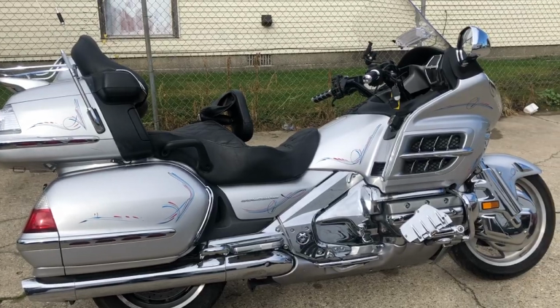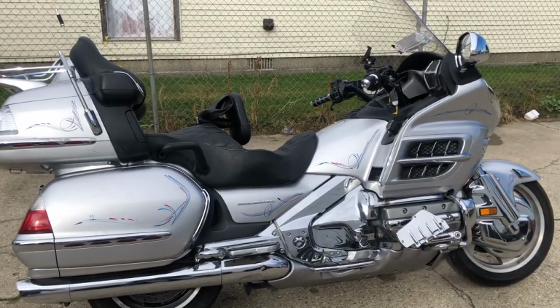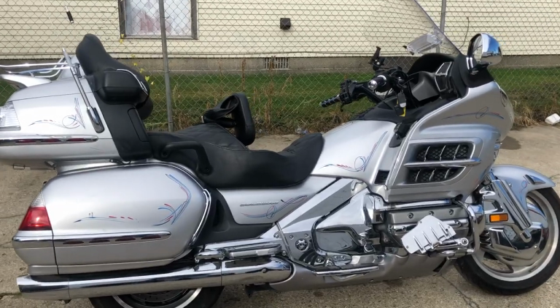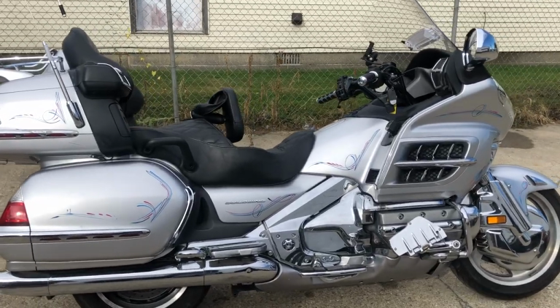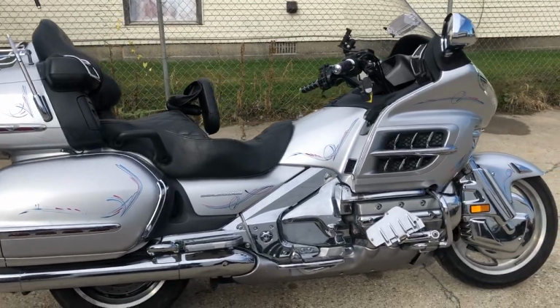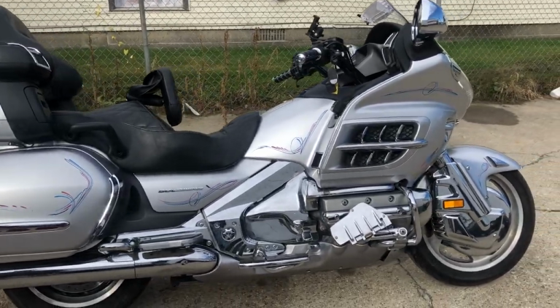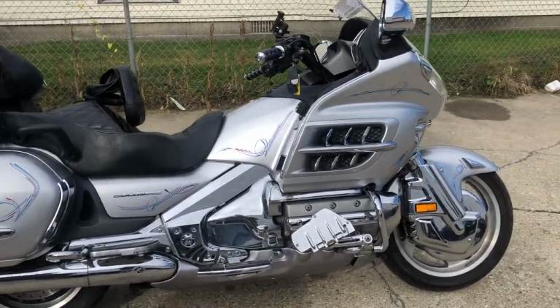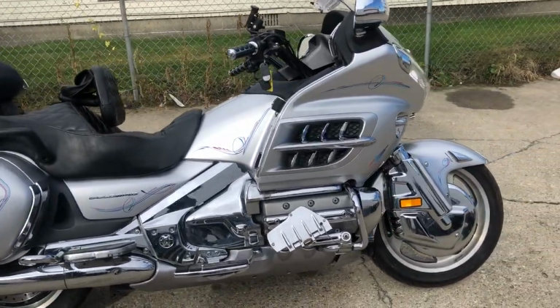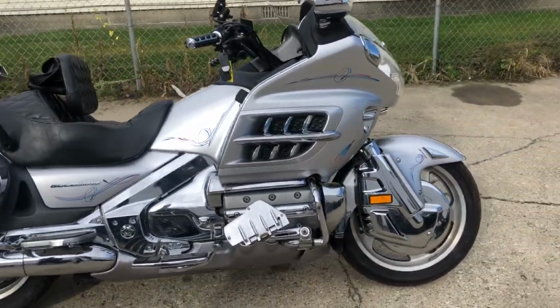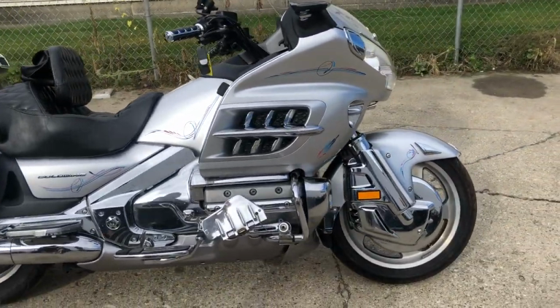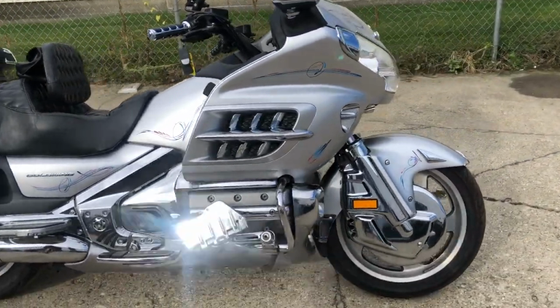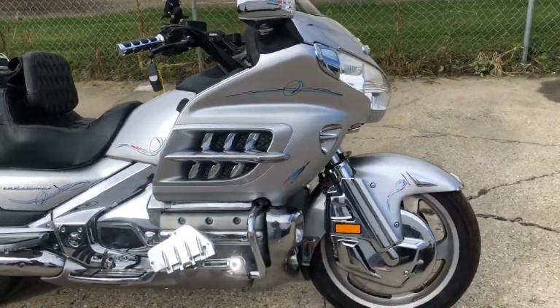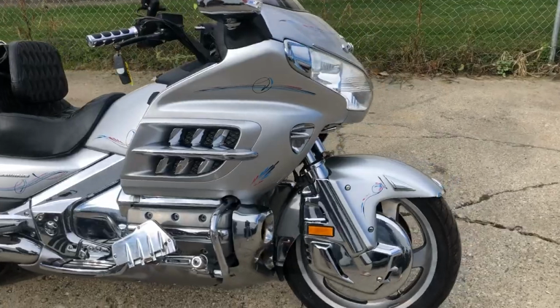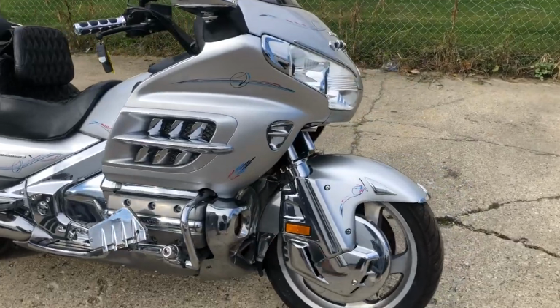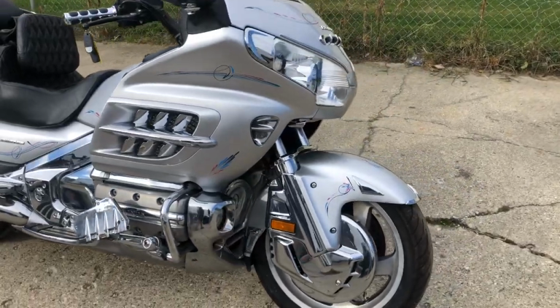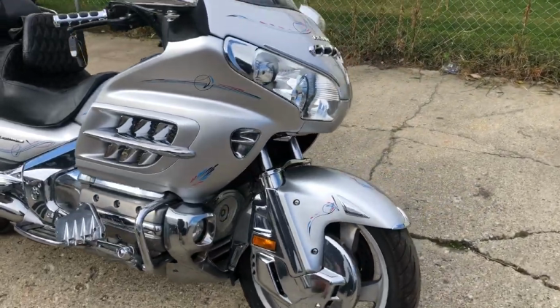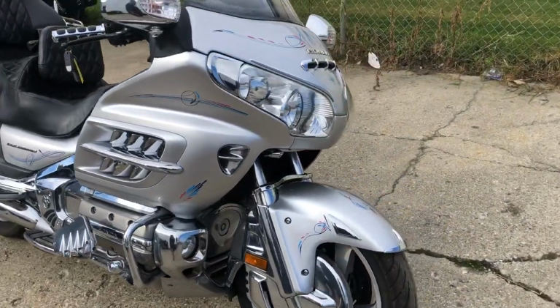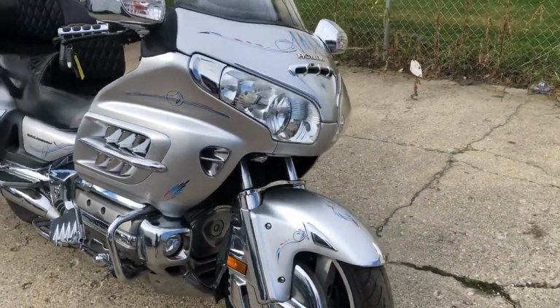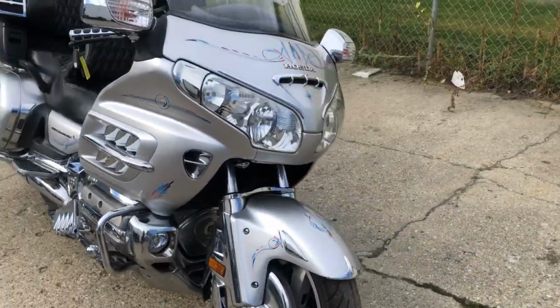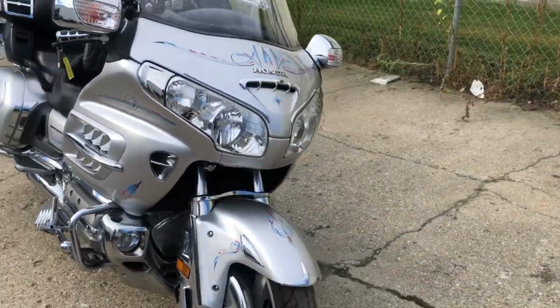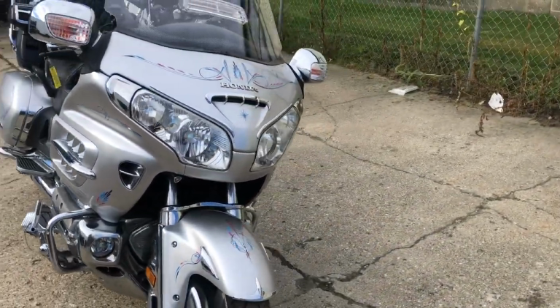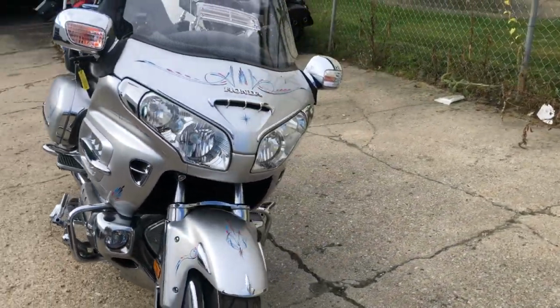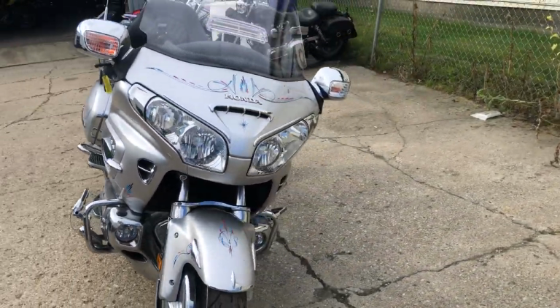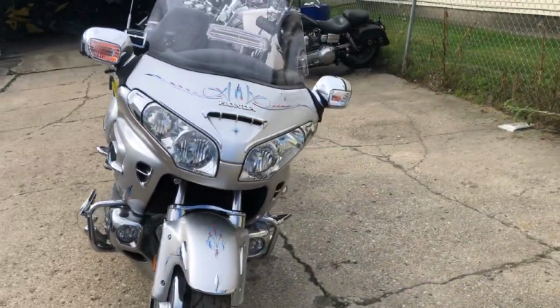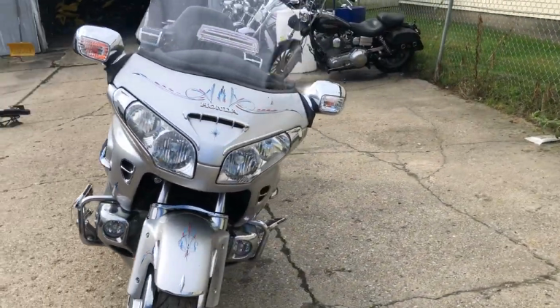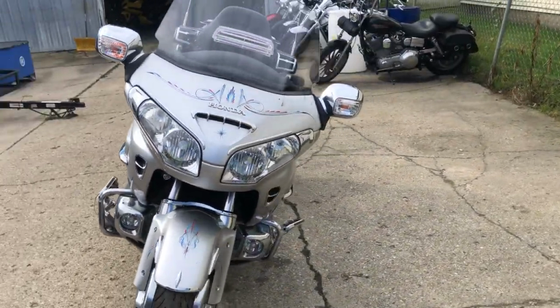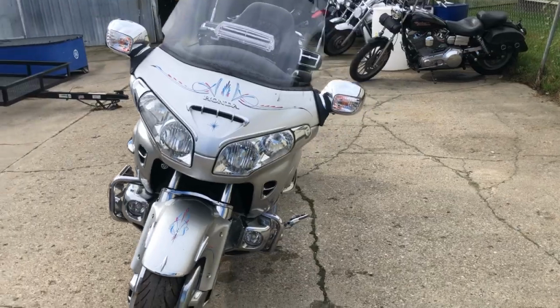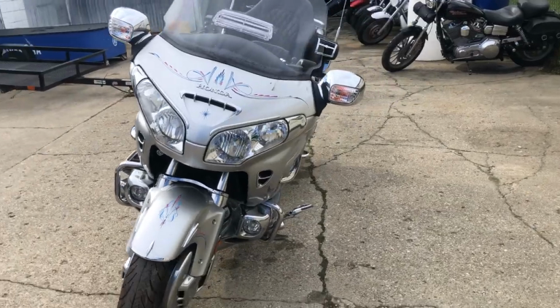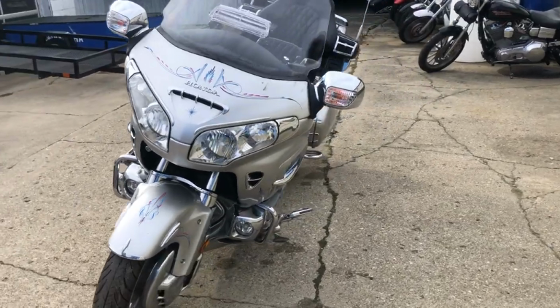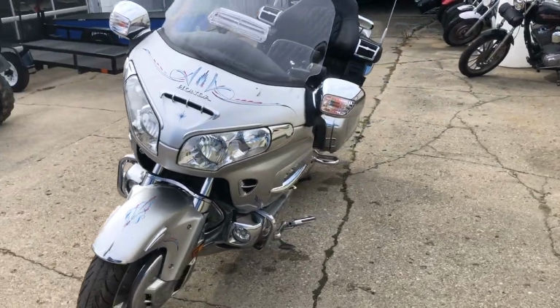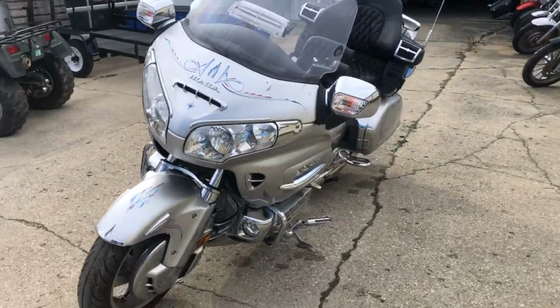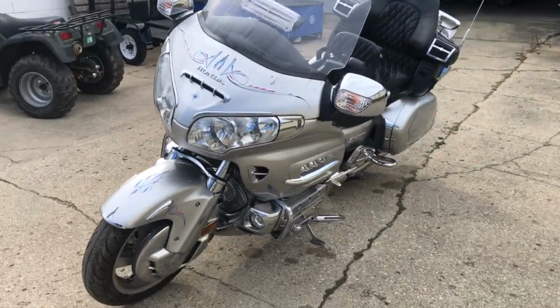Hey guys, approvalpowersports.com here, doing some videos on some stuff that just came into the showroom. Check this one out — it's a 2007 Honda Goldwing 1800 for sale, comes in liquid silver. Sharp bike, don't let the mileage scare you on this one.